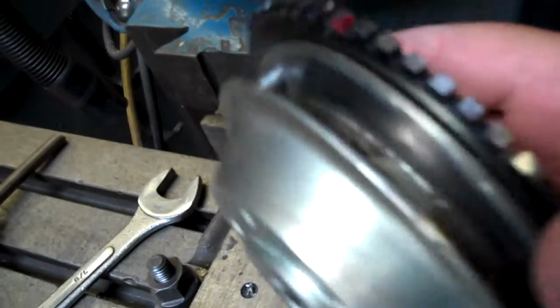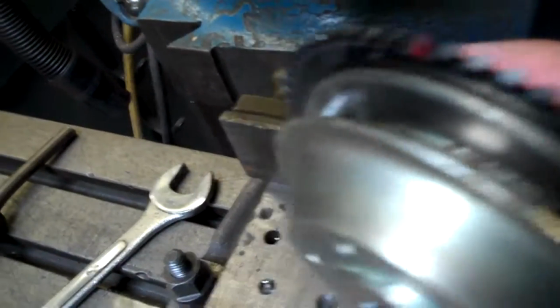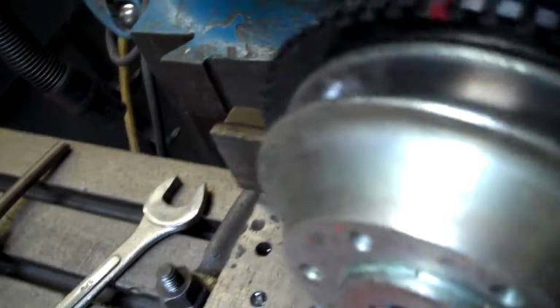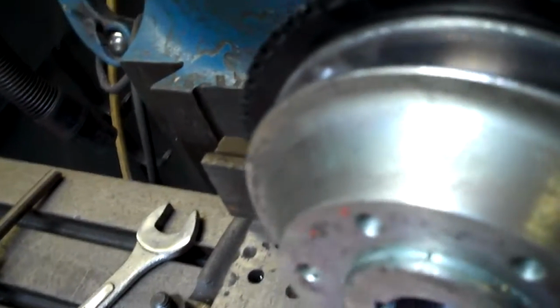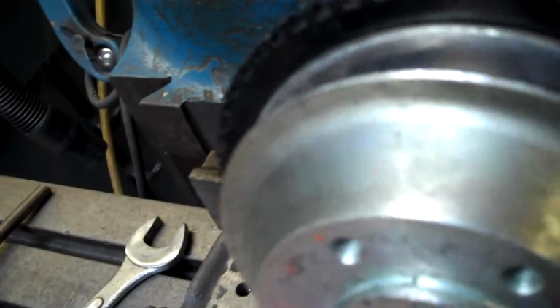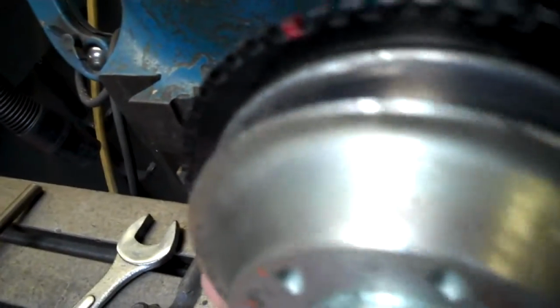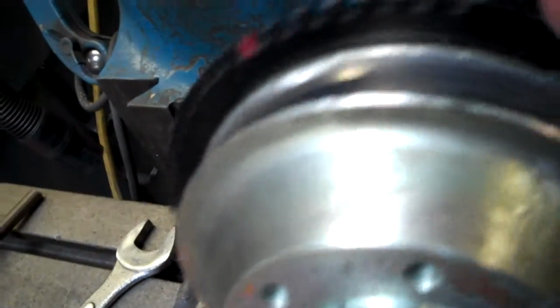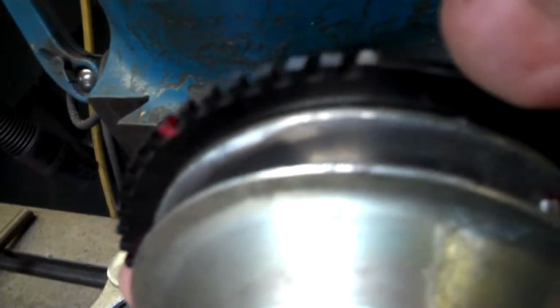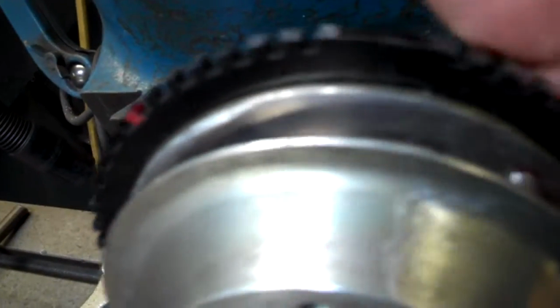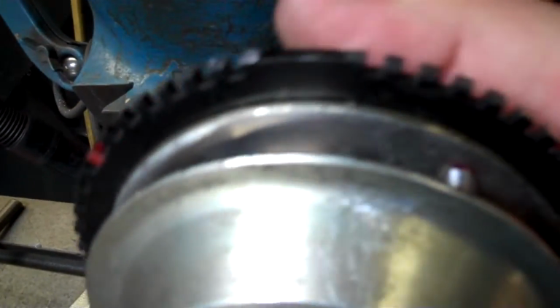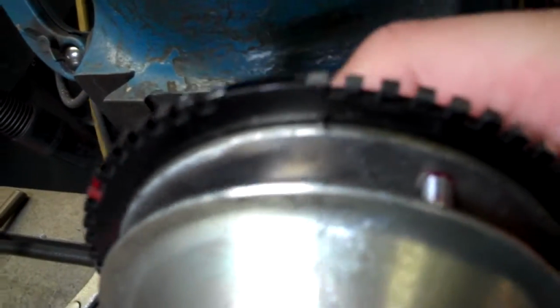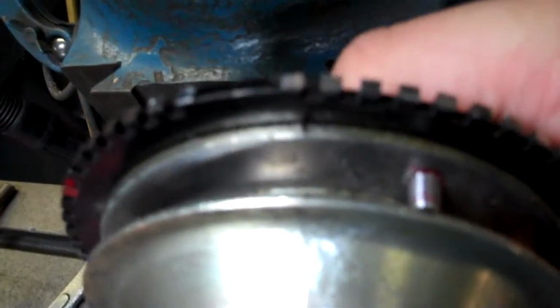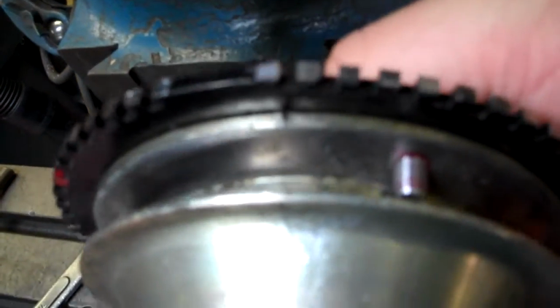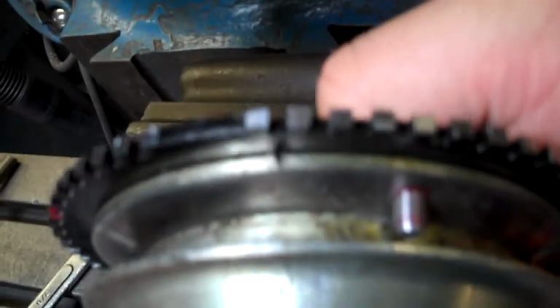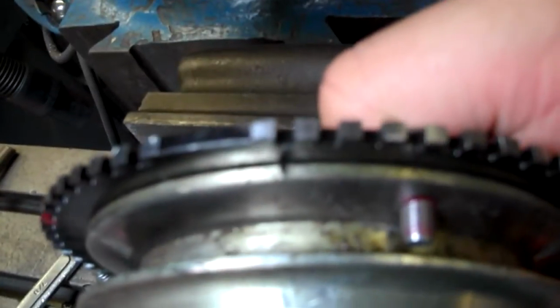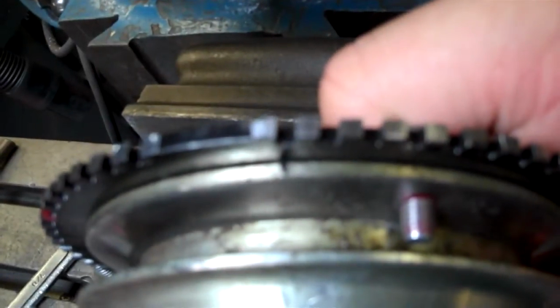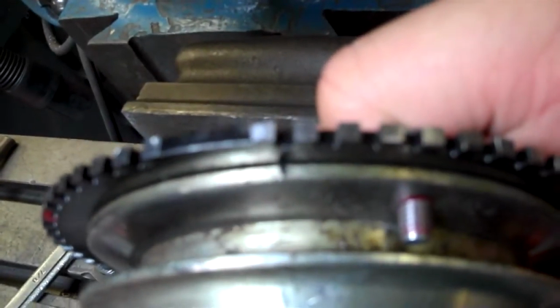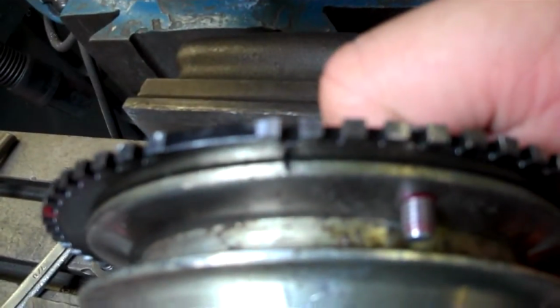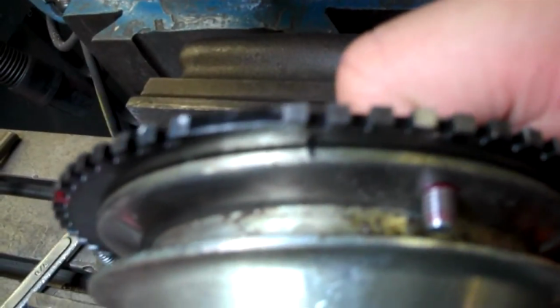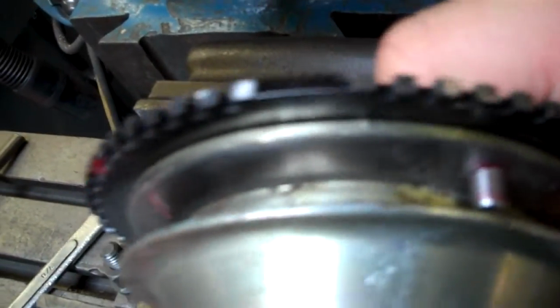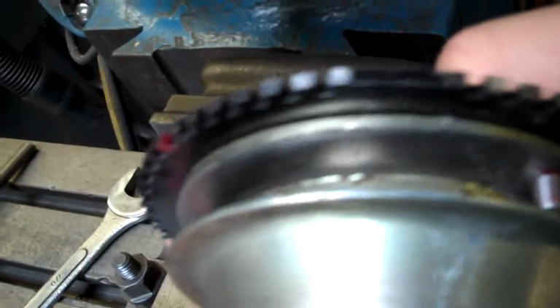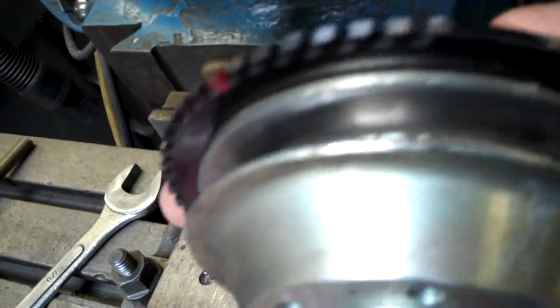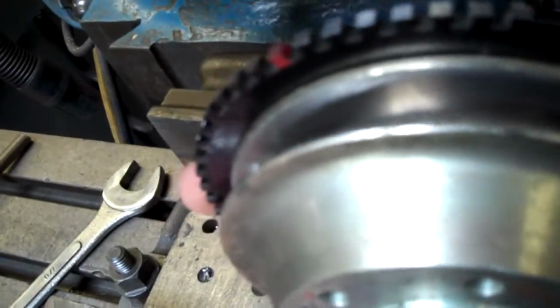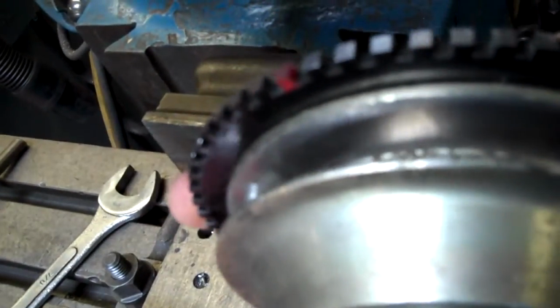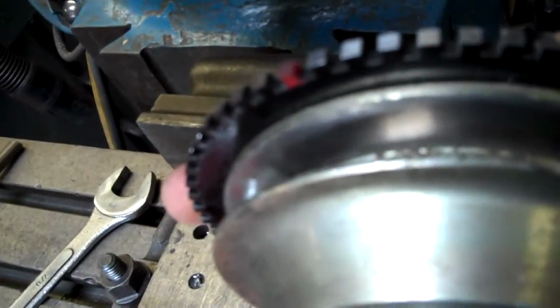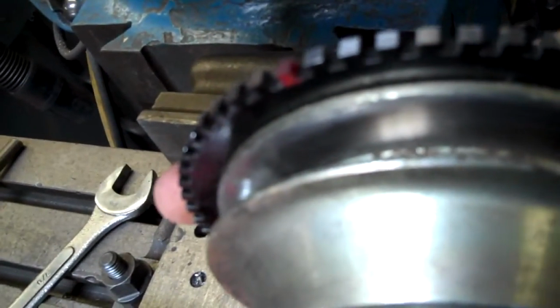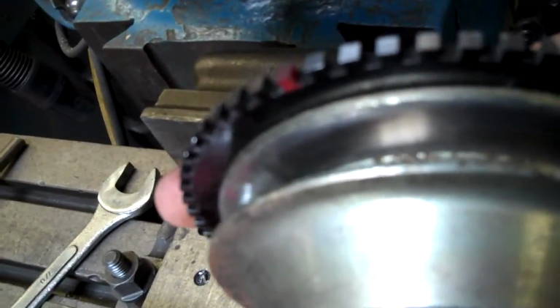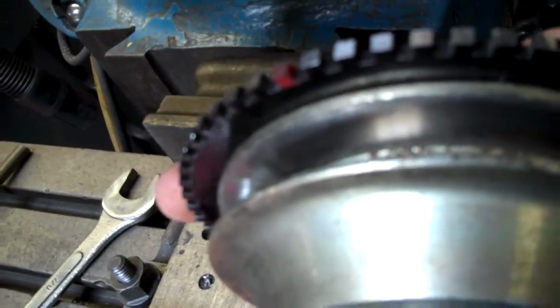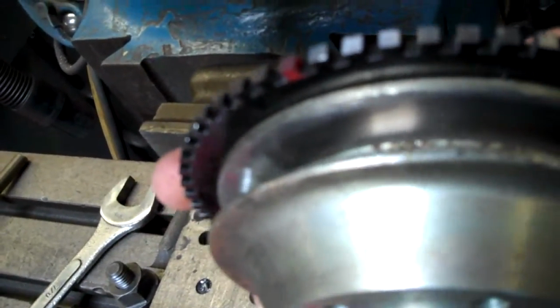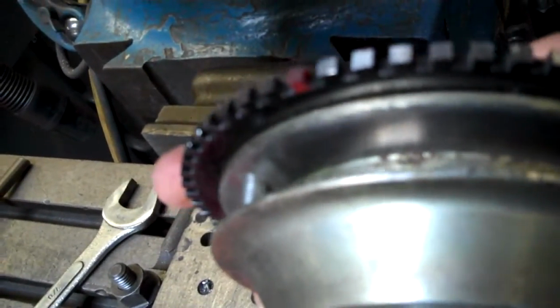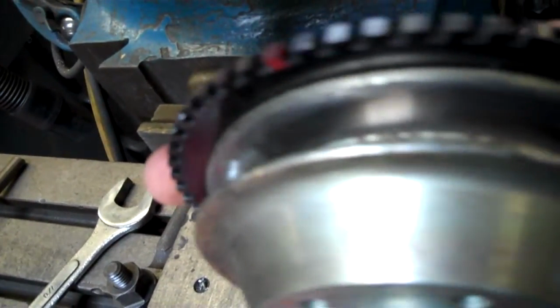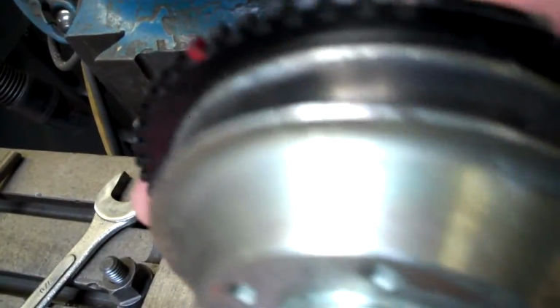Your top dead center — you can see your mark right there — that was the original. The new one is going to be this red tooth with the sensor.